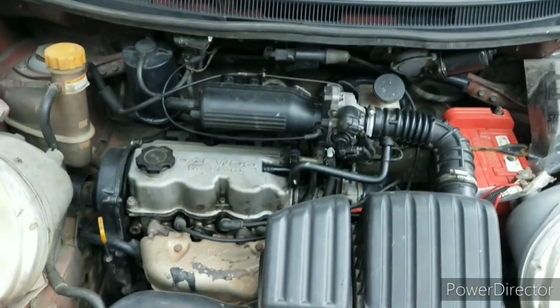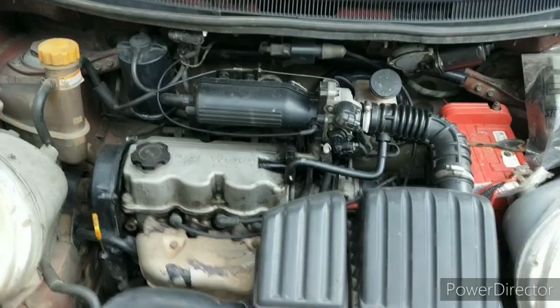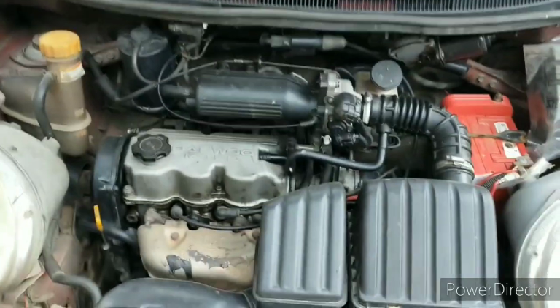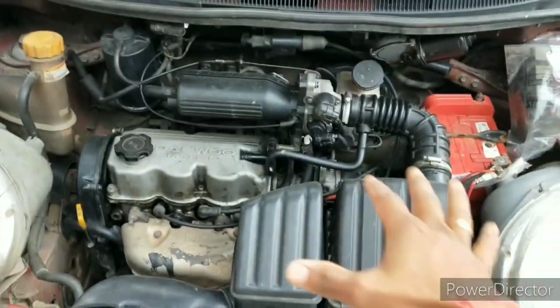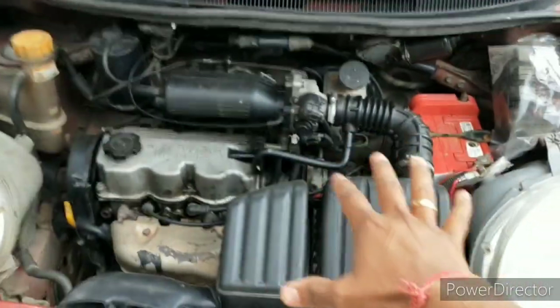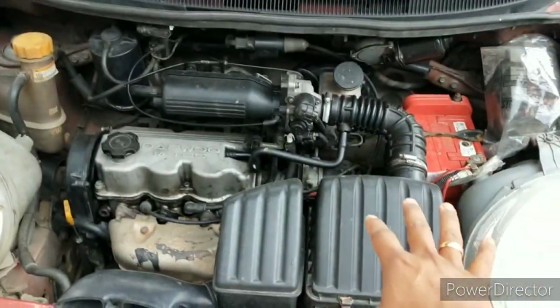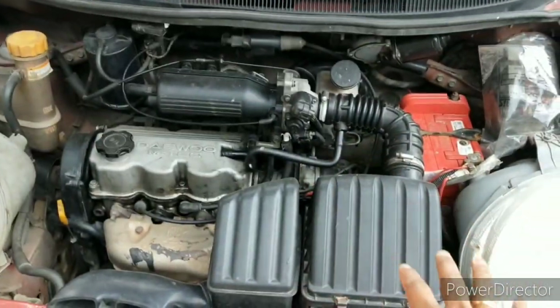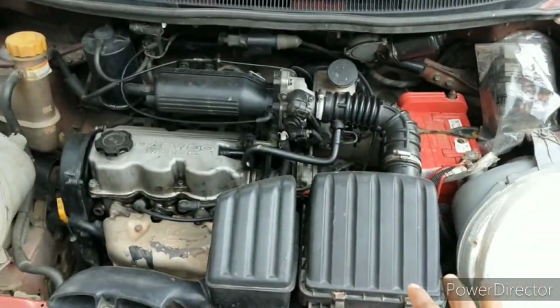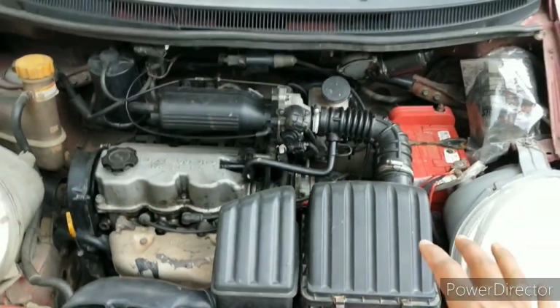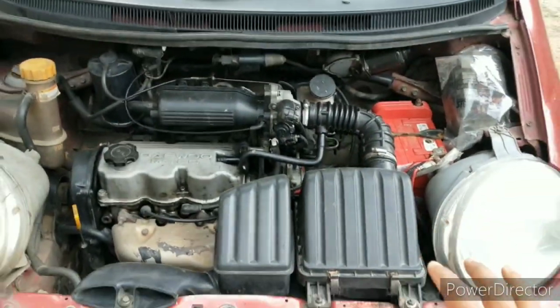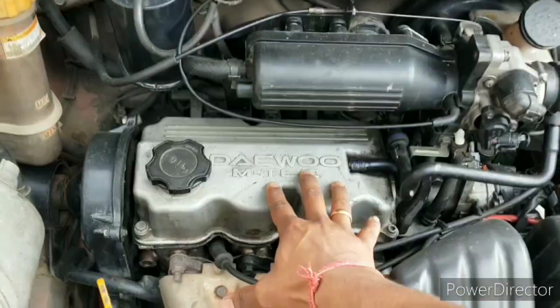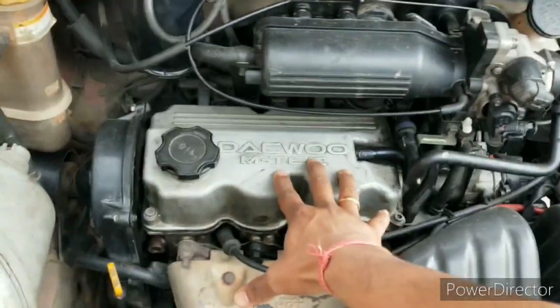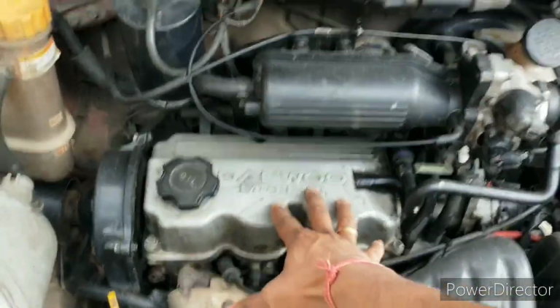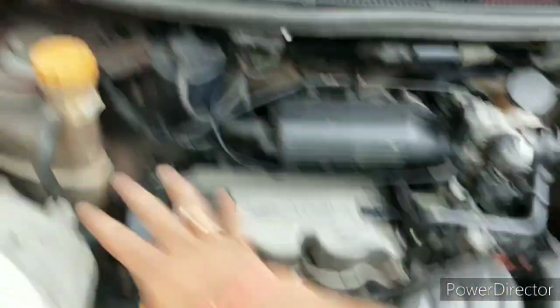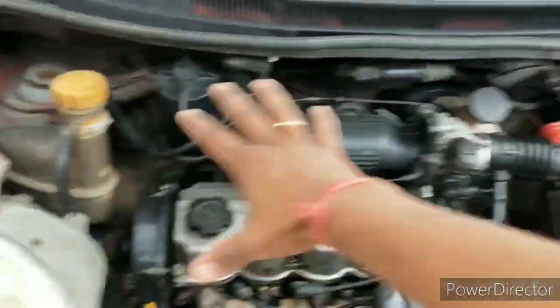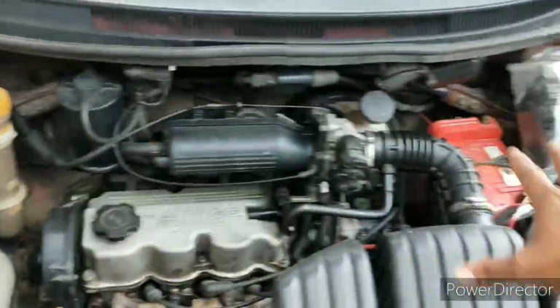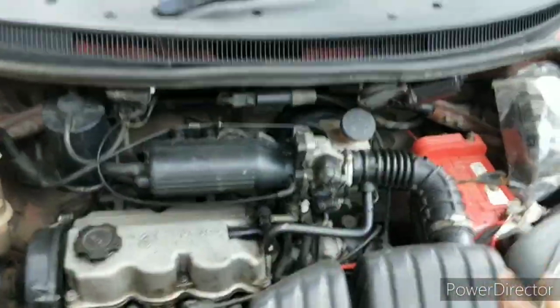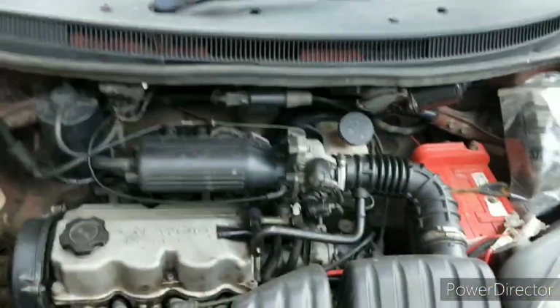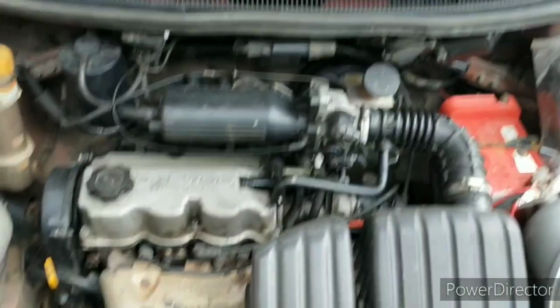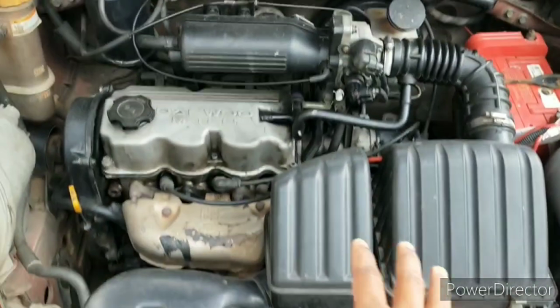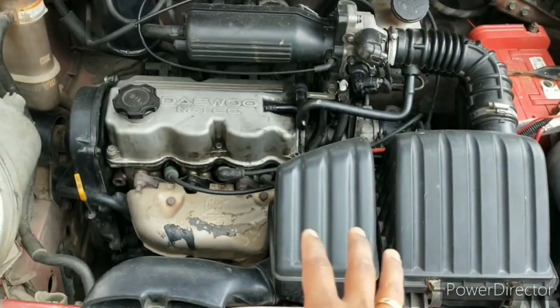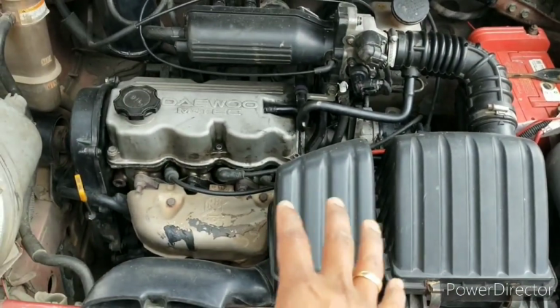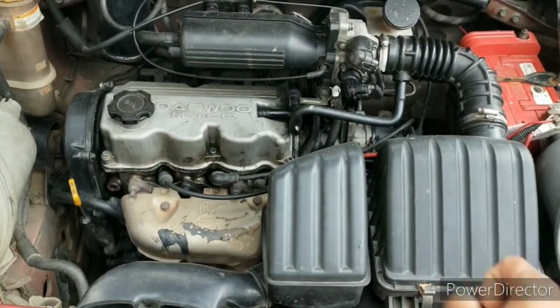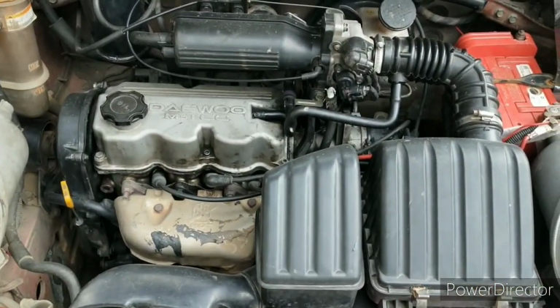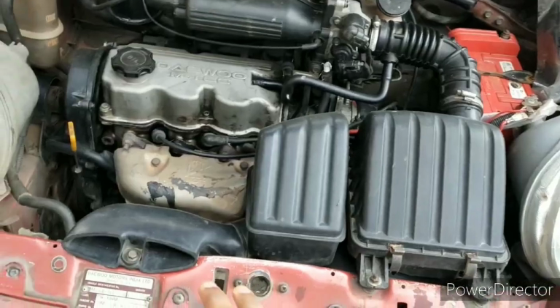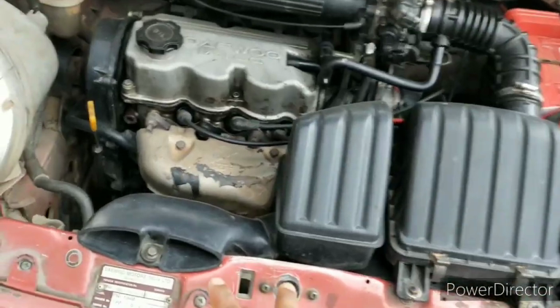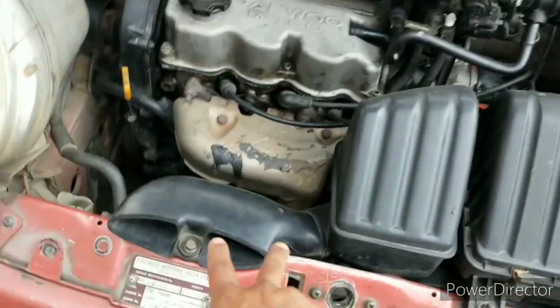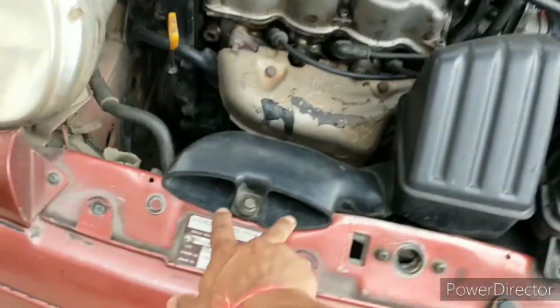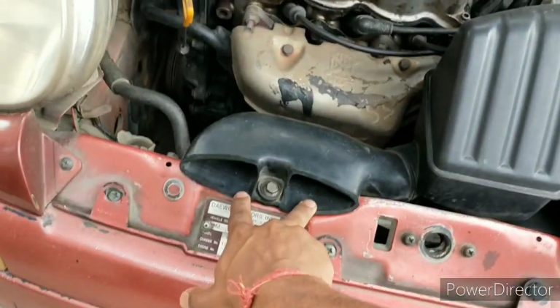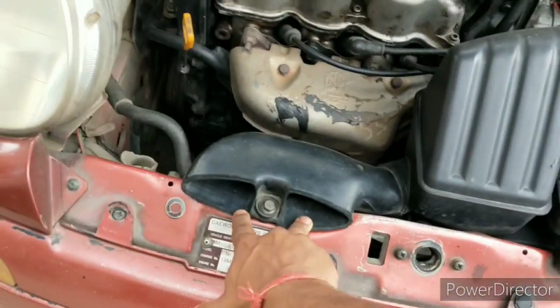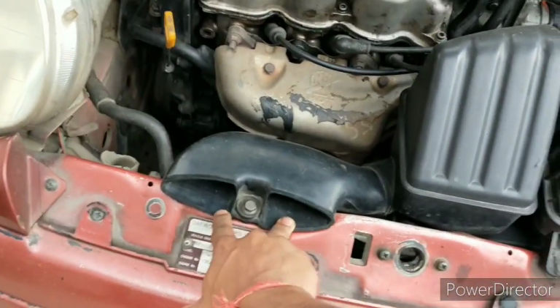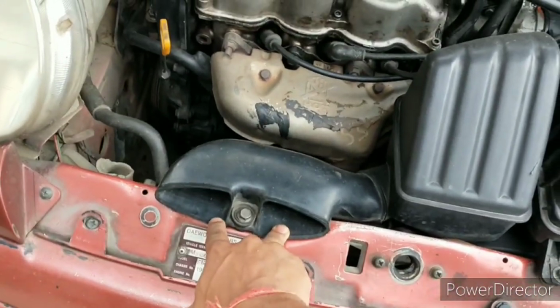So this is a baby engine — 800cc, naturally aspirated, from 2001. Let's just begin from the front where the engine breathes from.